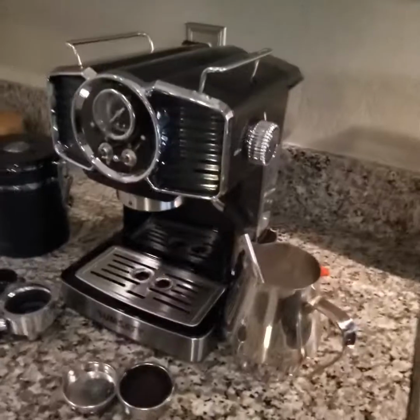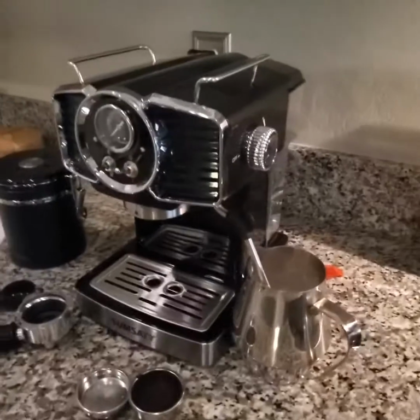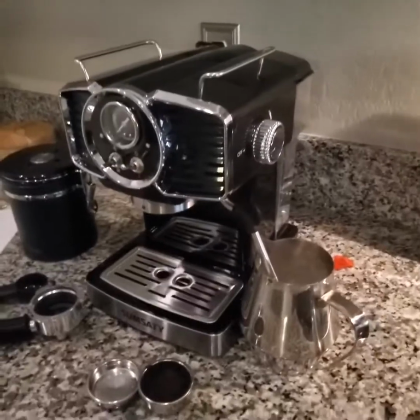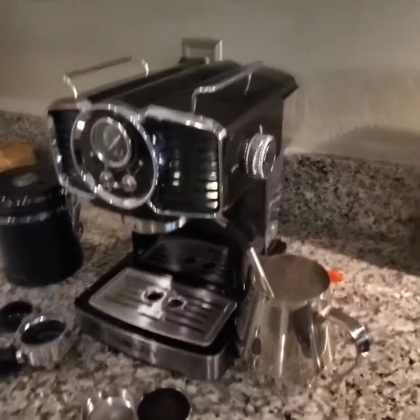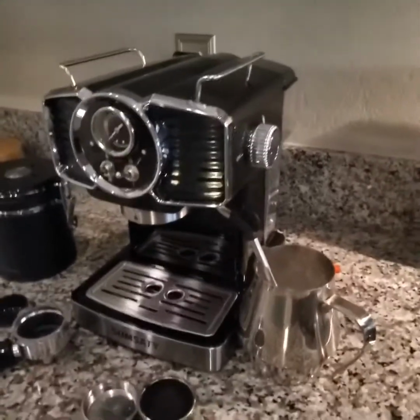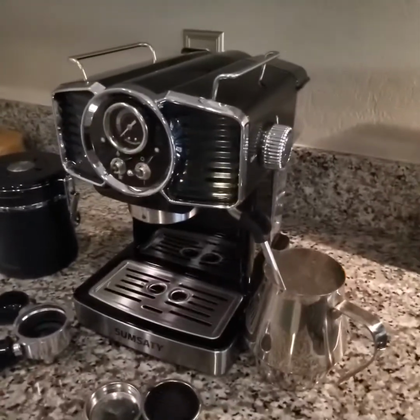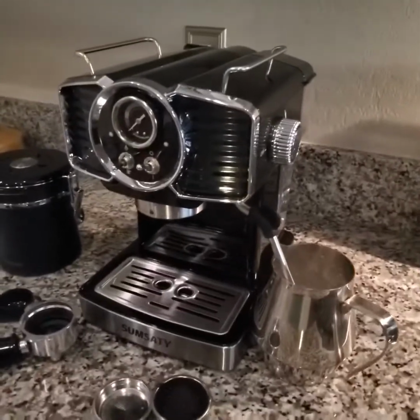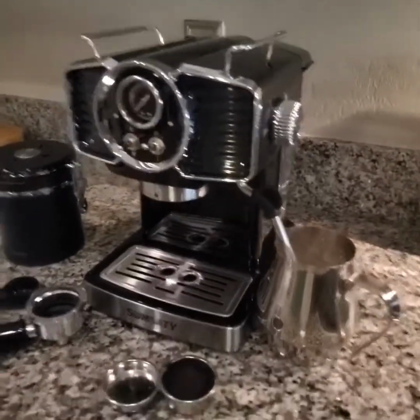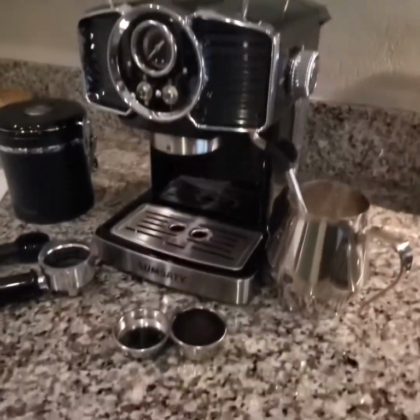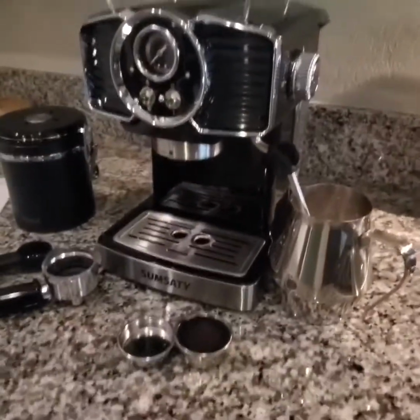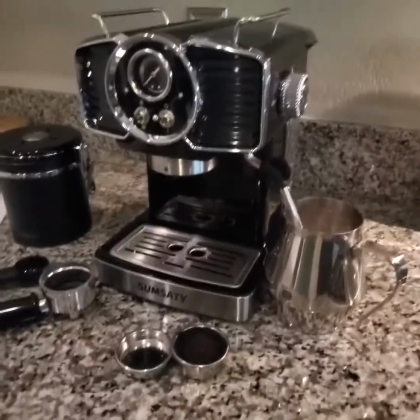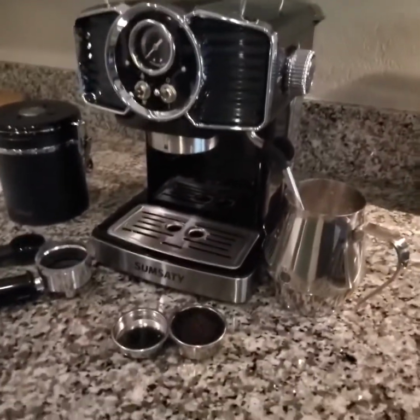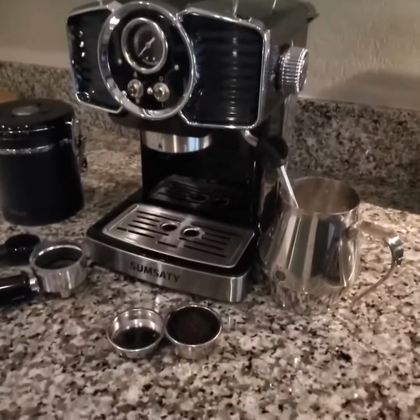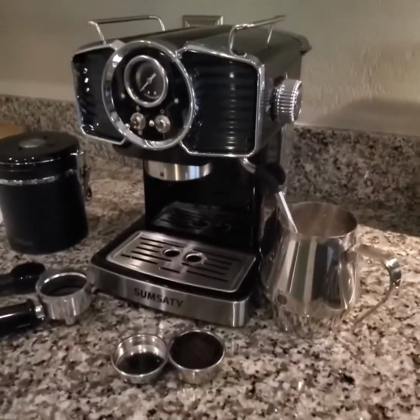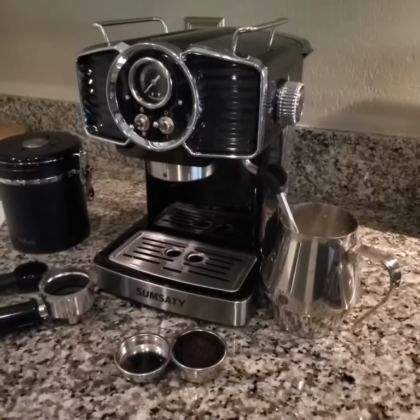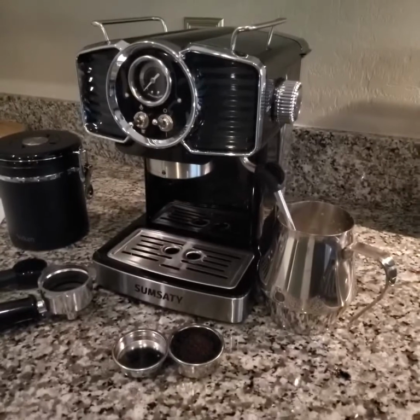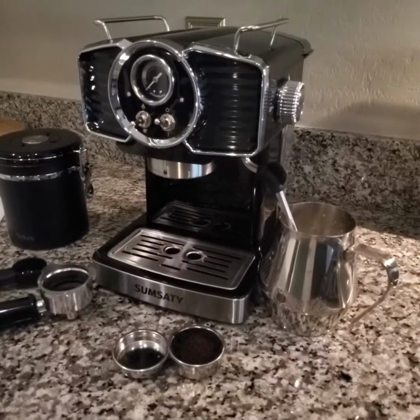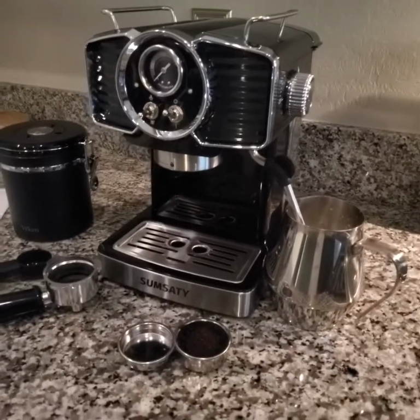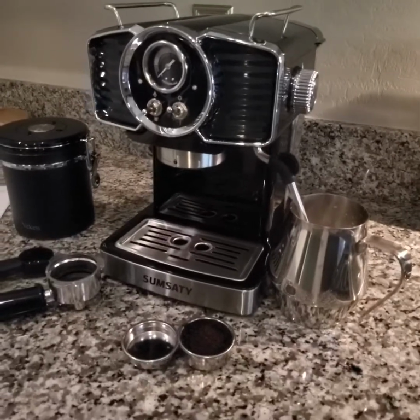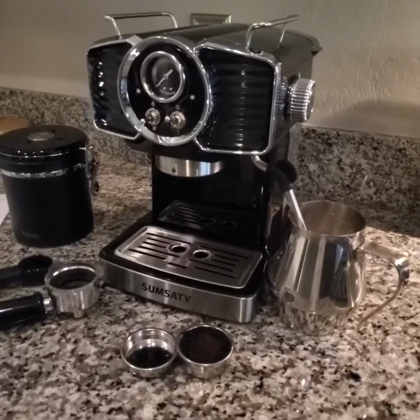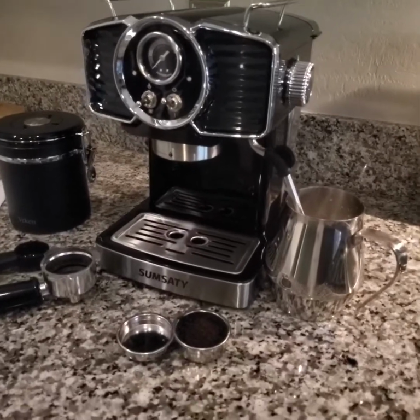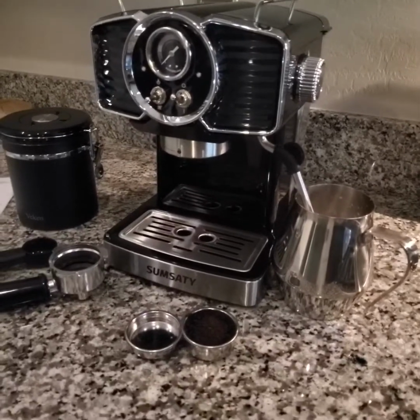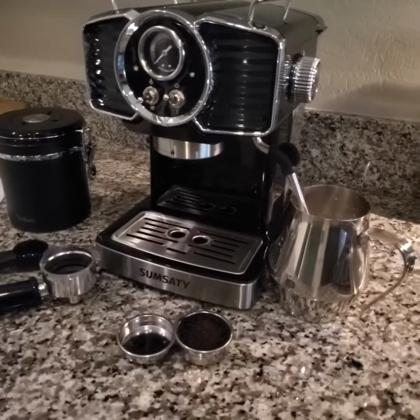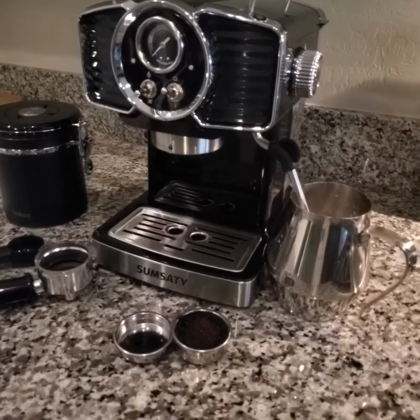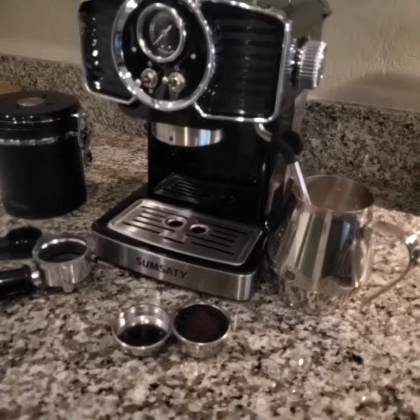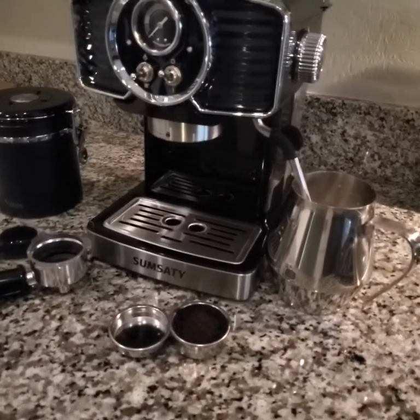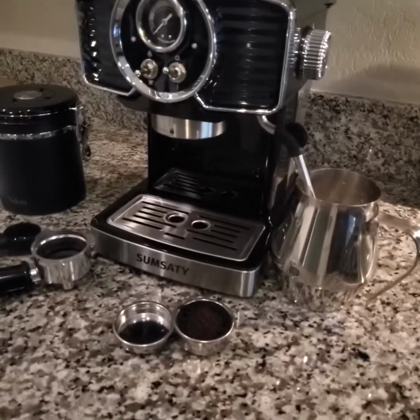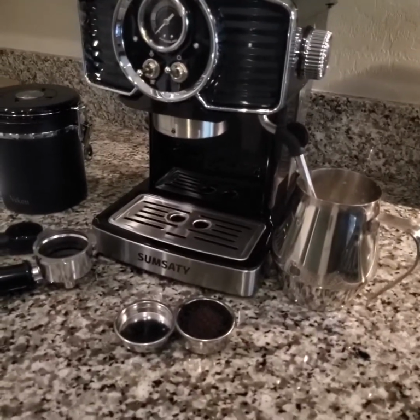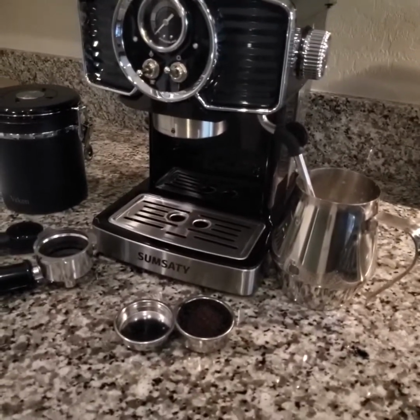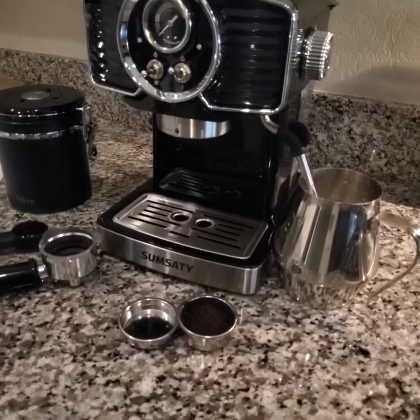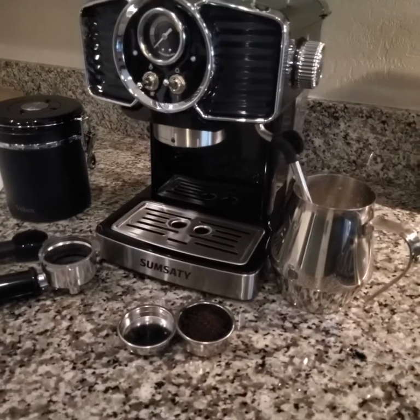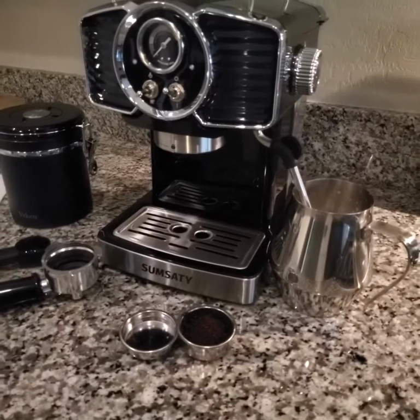Hey everyone, I'd like to demonstrate the functions and features of this Espresso Maker. It is a fantastic unit — you just got to be careful and read the instructions.